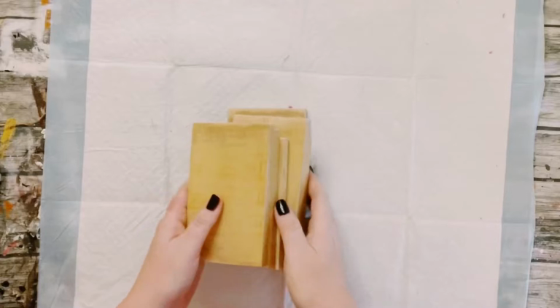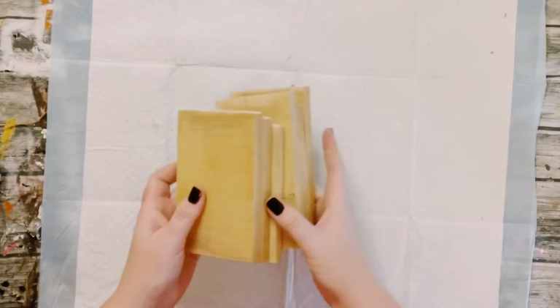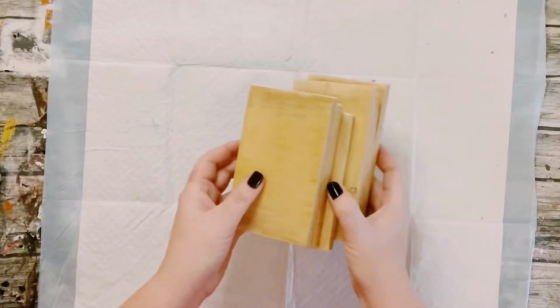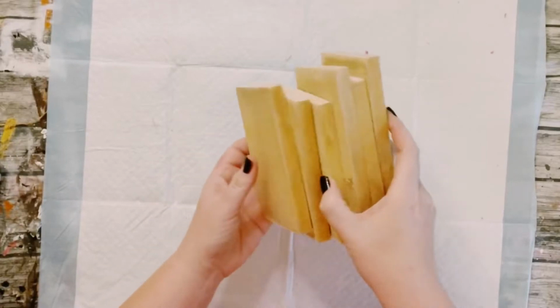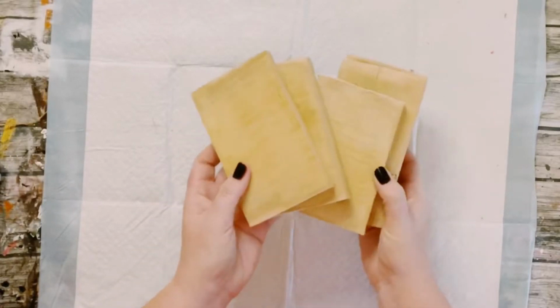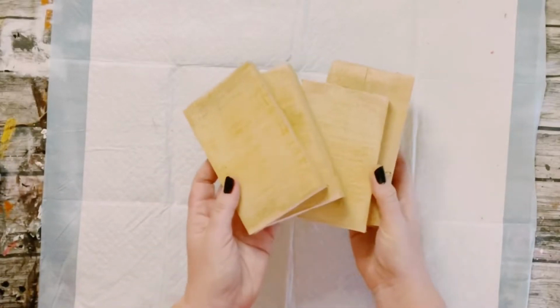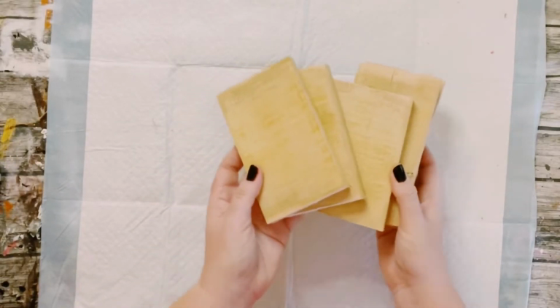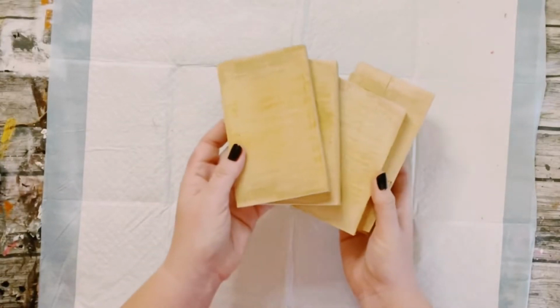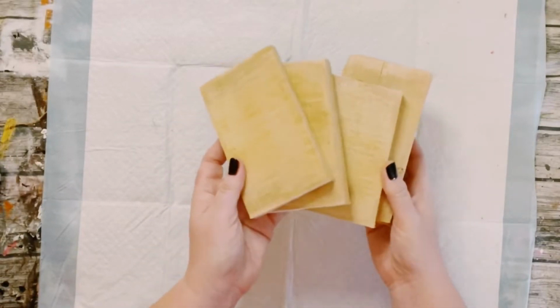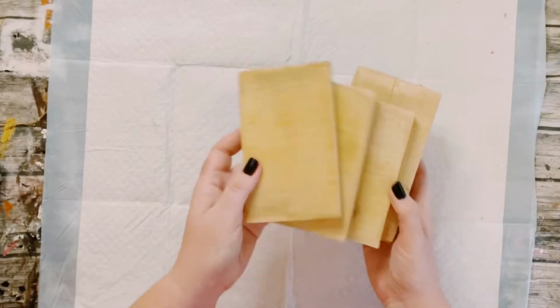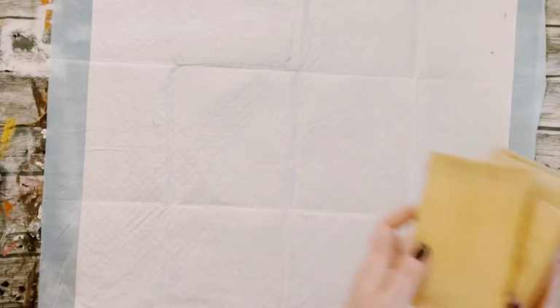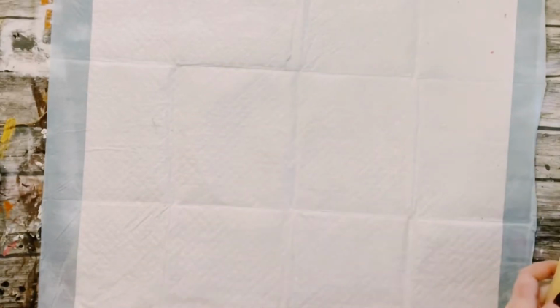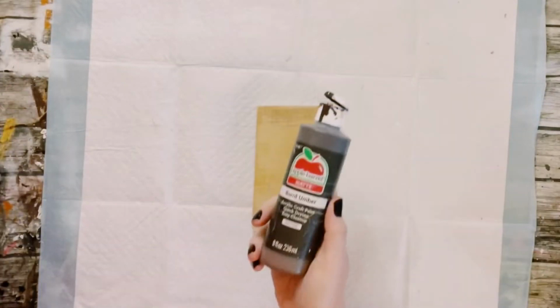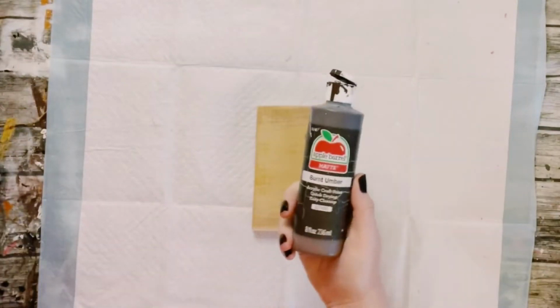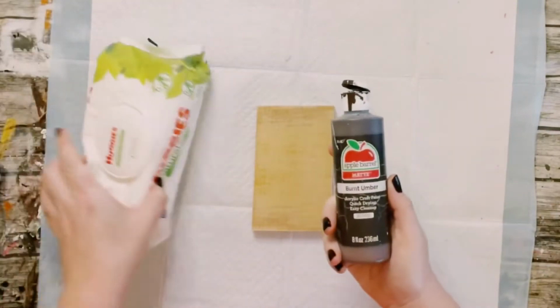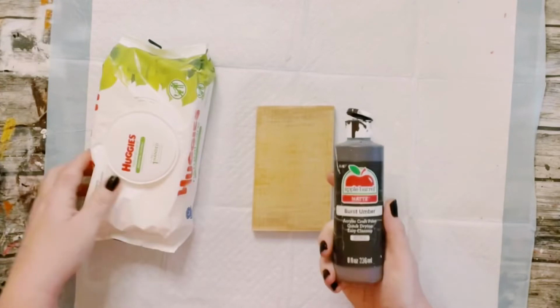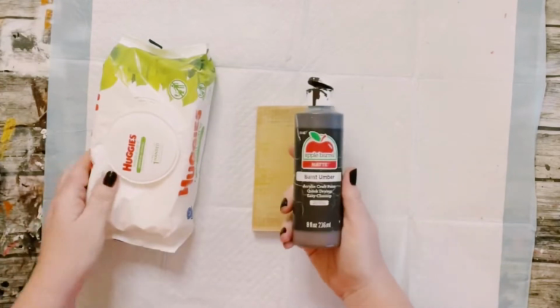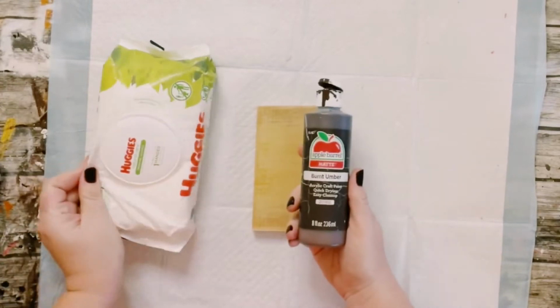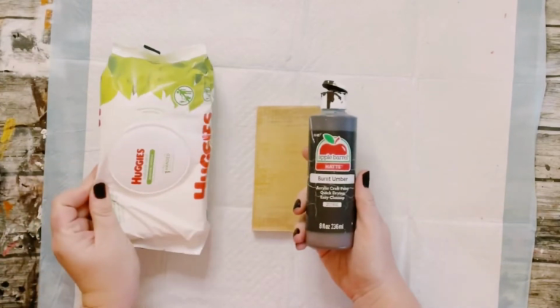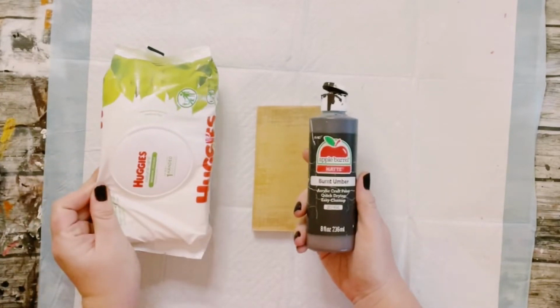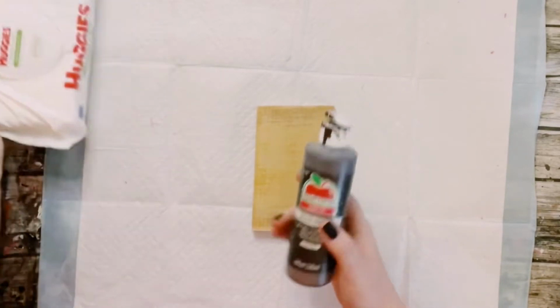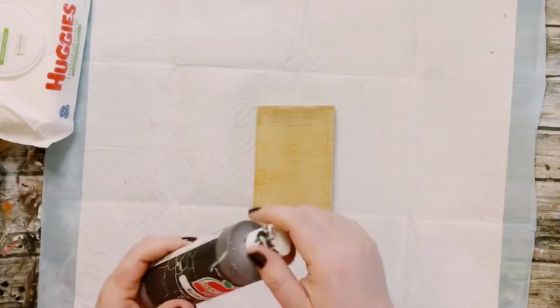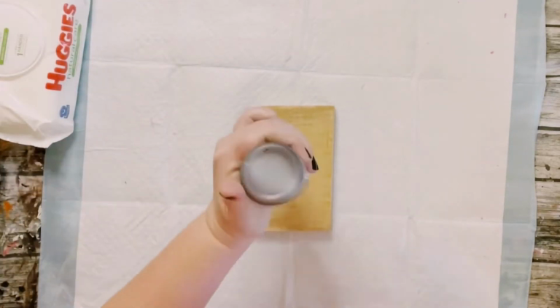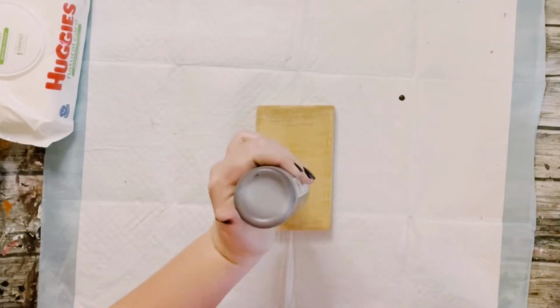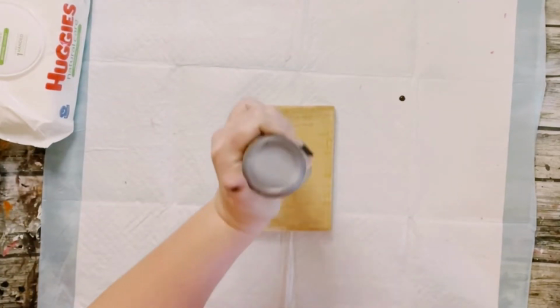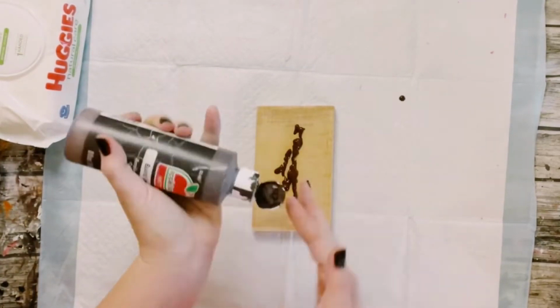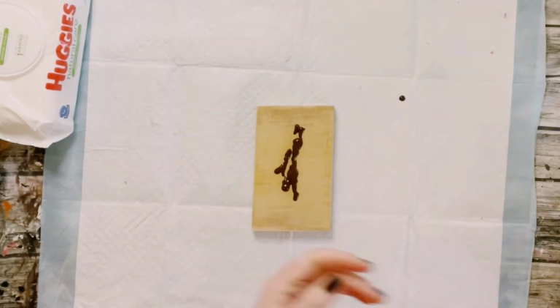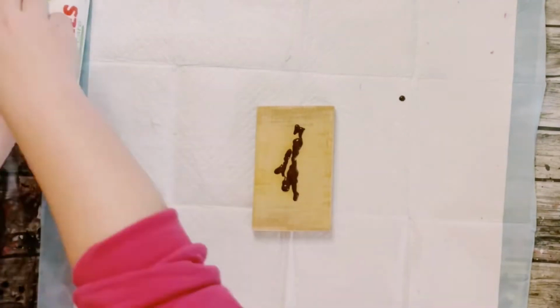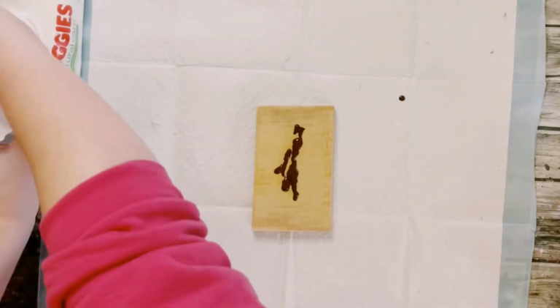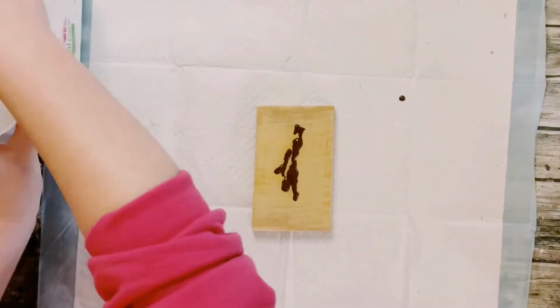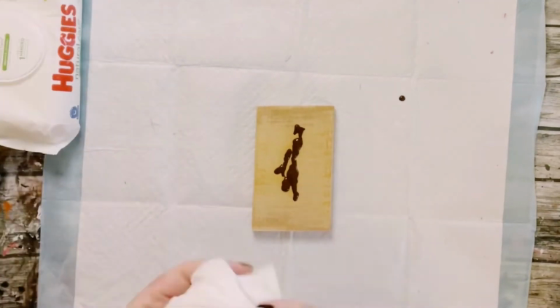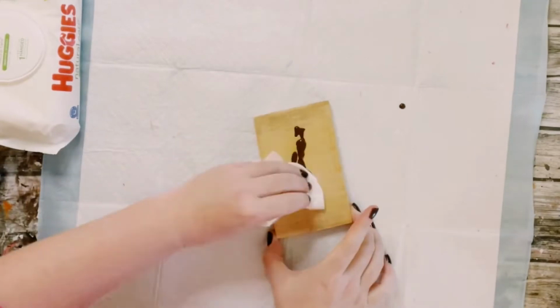I'm going to be showing you how to create some adorable DIY ornaments using some old scrap wood. Just cut down your scrap wood to the size that you would like.